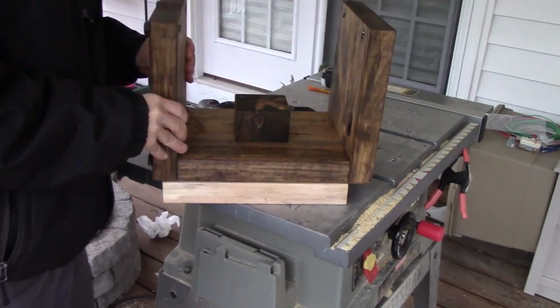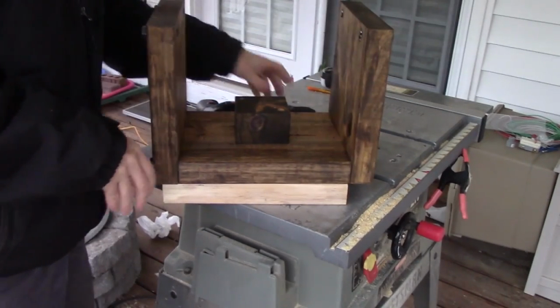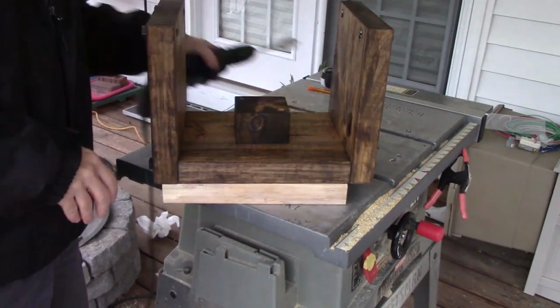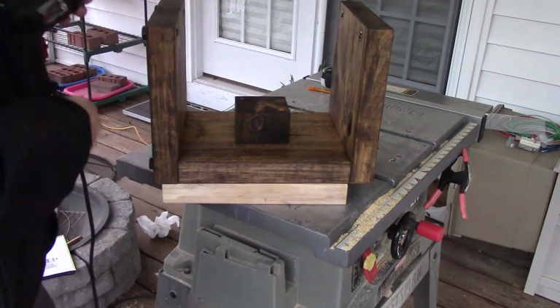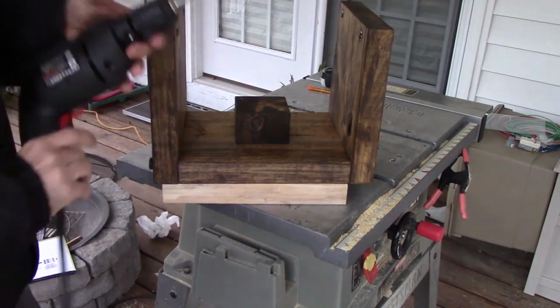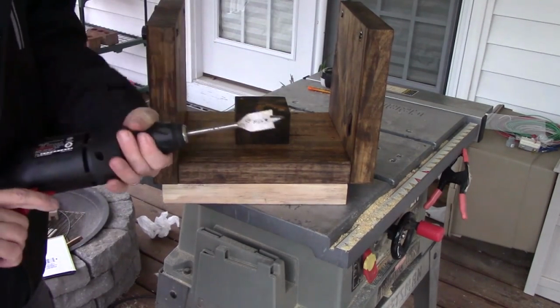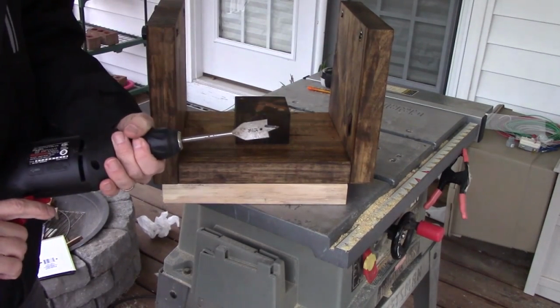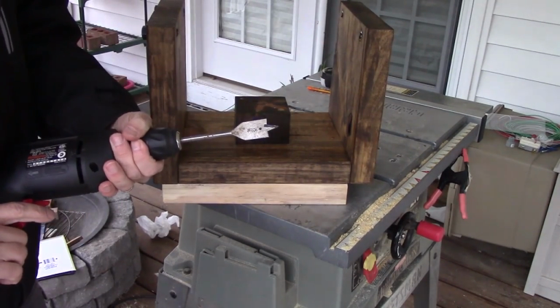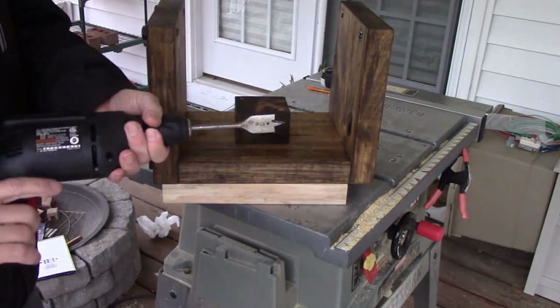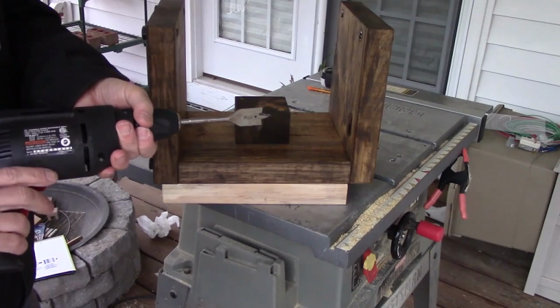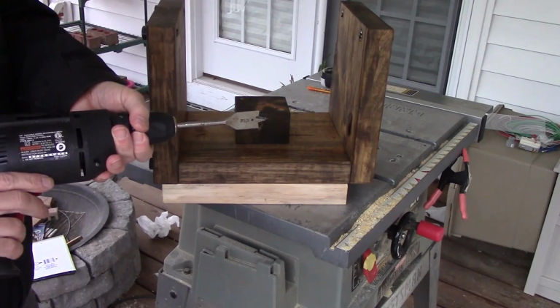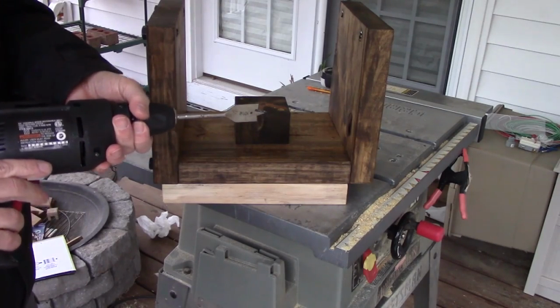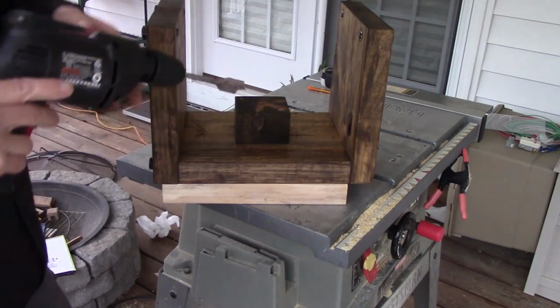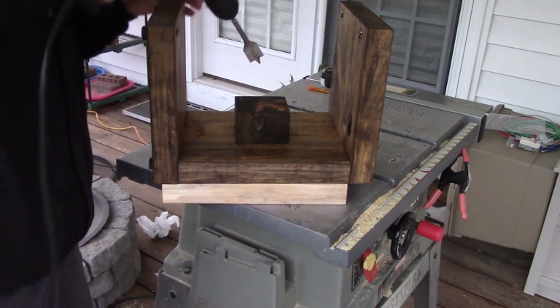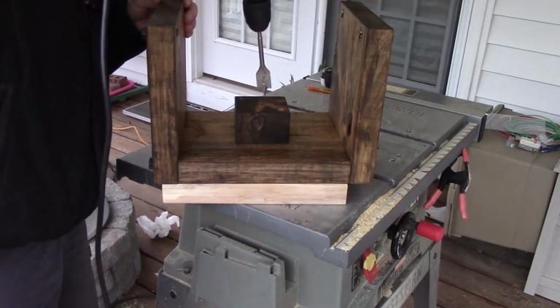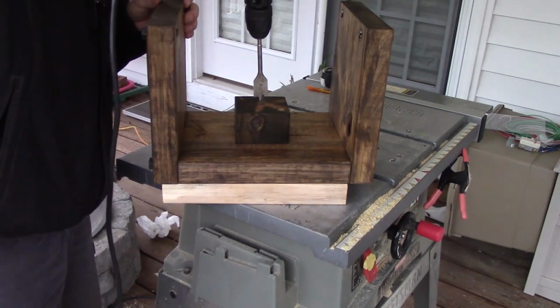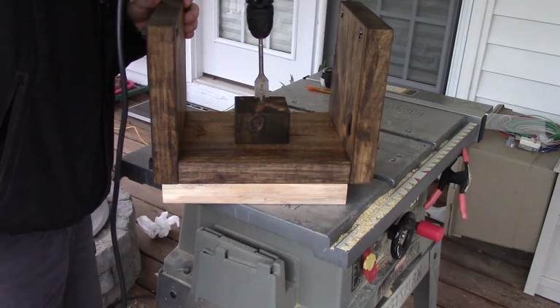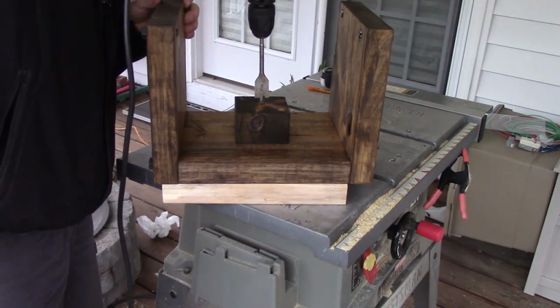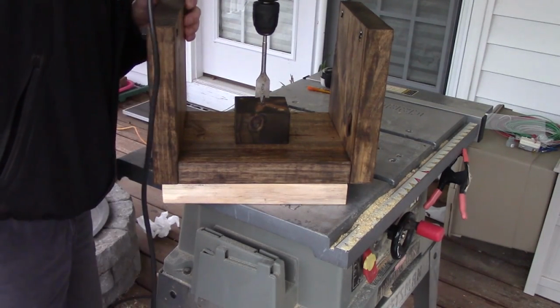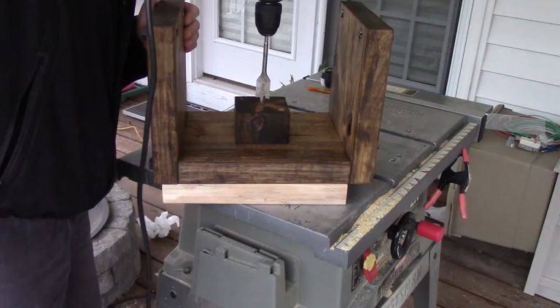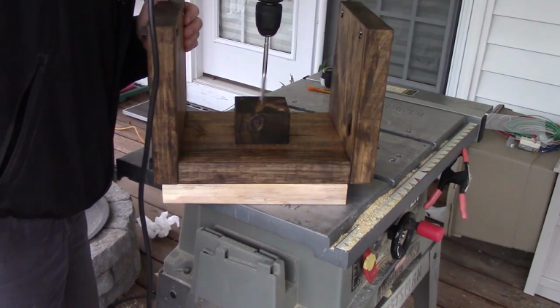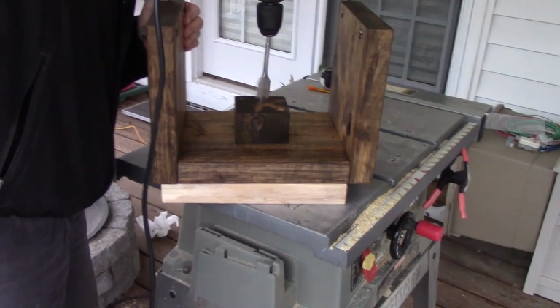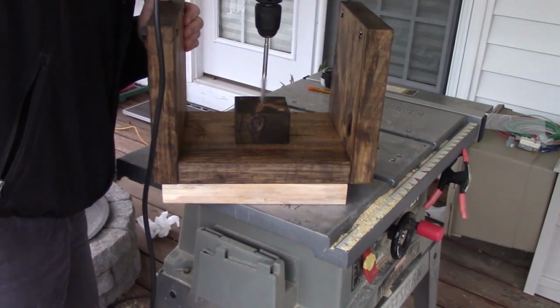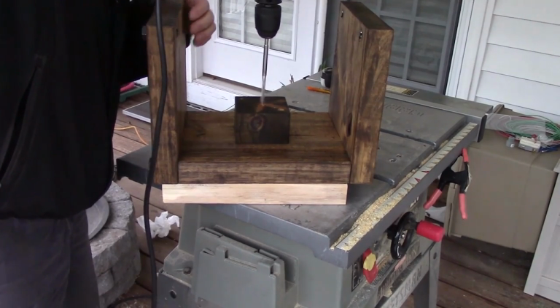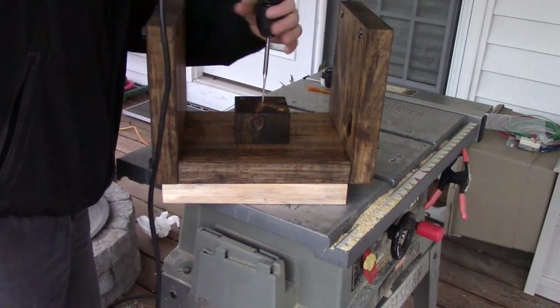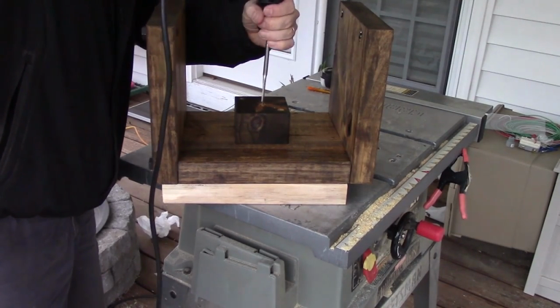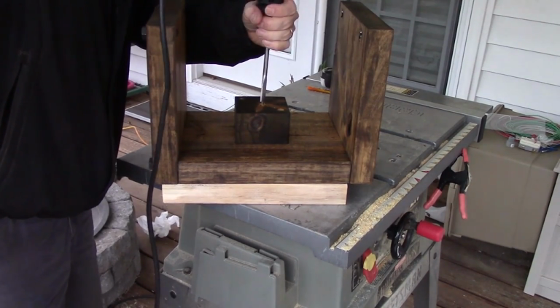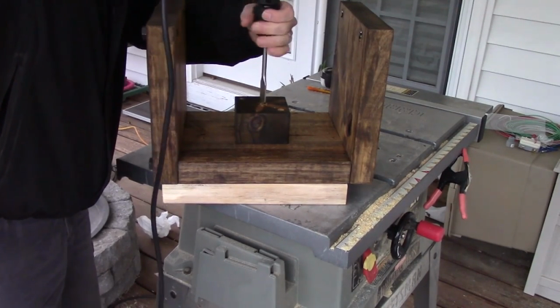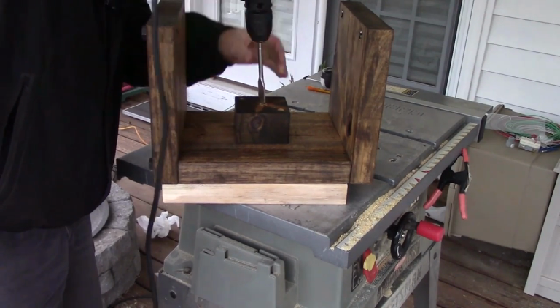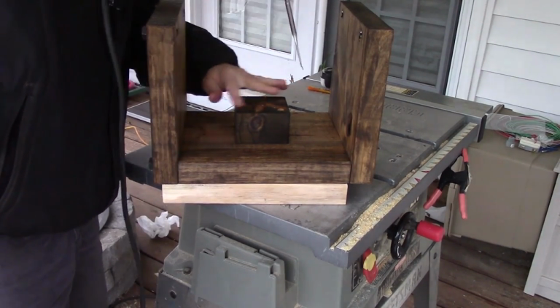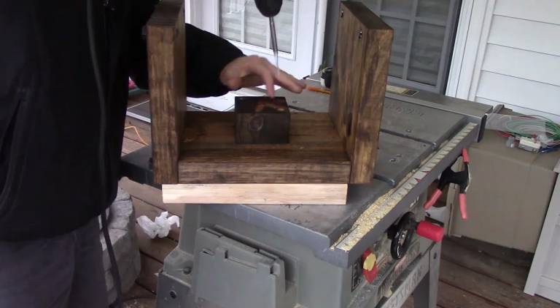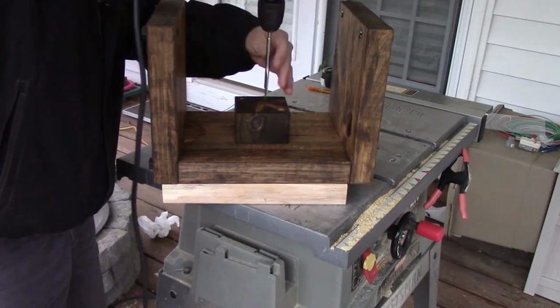For the center piece that's going to hold my lamp, I used a 4x4 cut to two and a half inches long. I stained it with the same color using the leftover stain, drilled out two holes to hold it in place with two wood screws, and for the center I used a fifteen-sixteenths bit drilled all the way through the bottom.